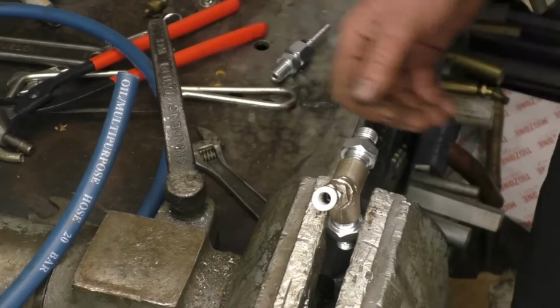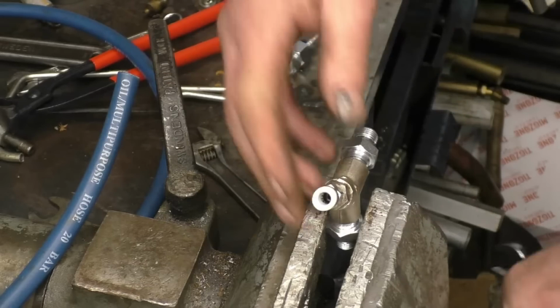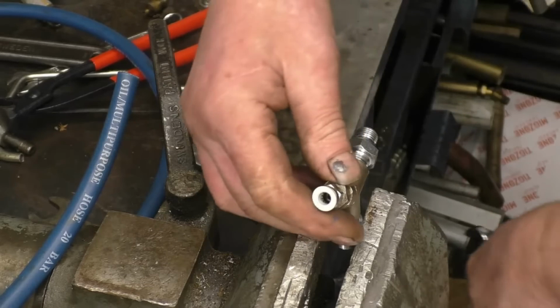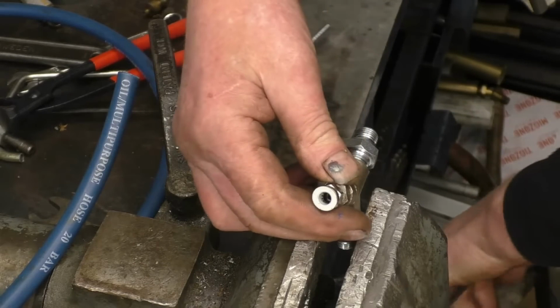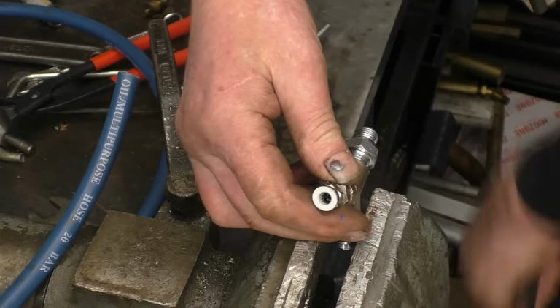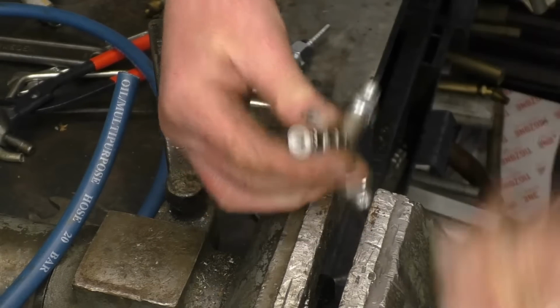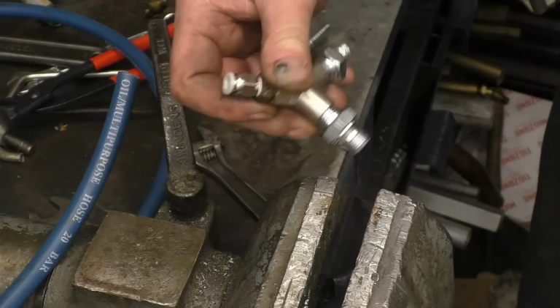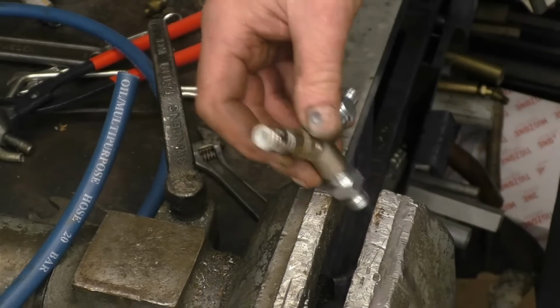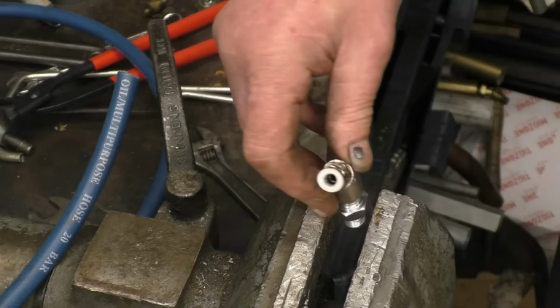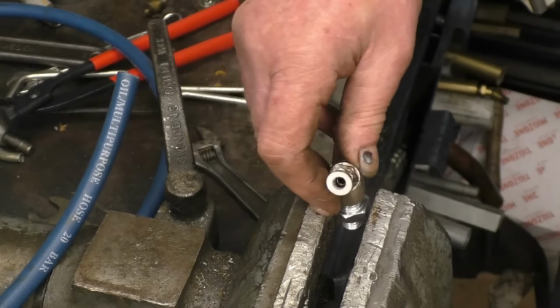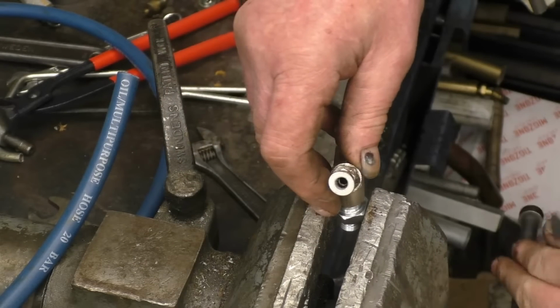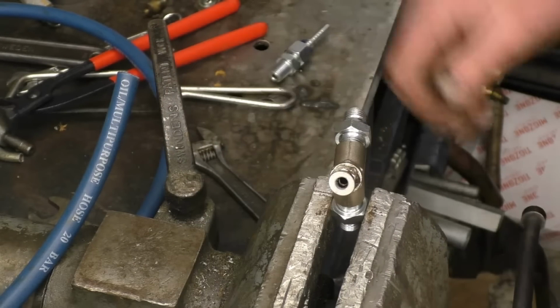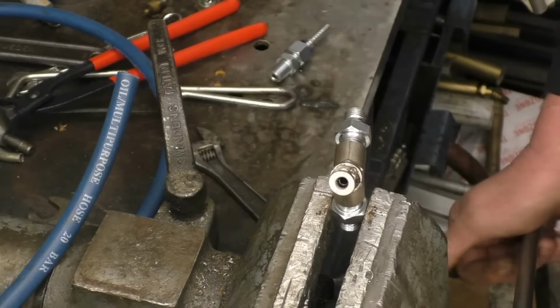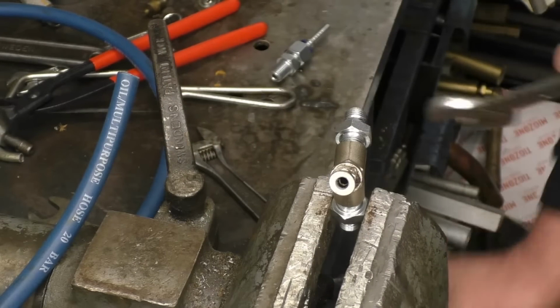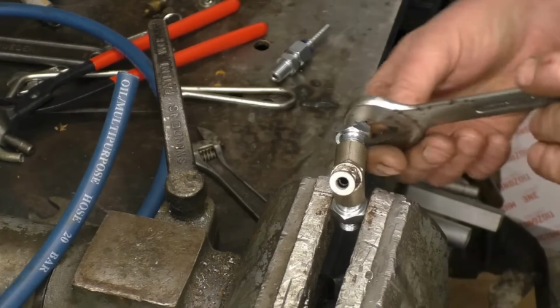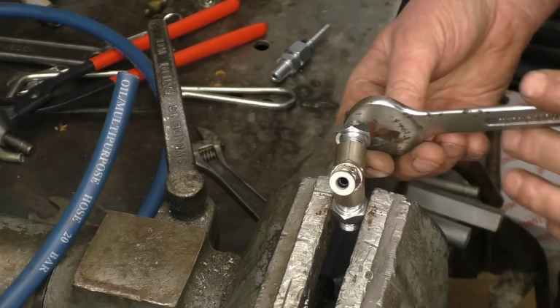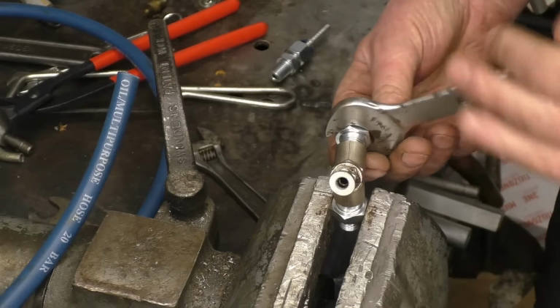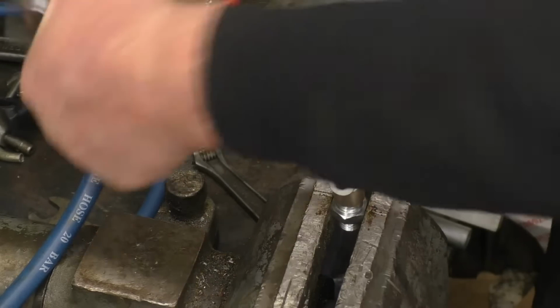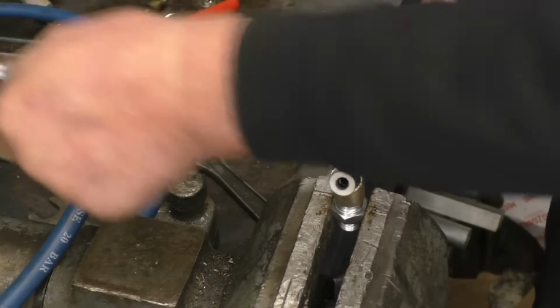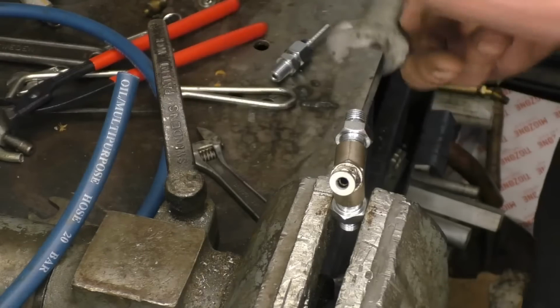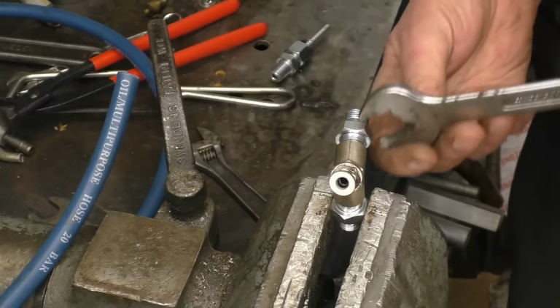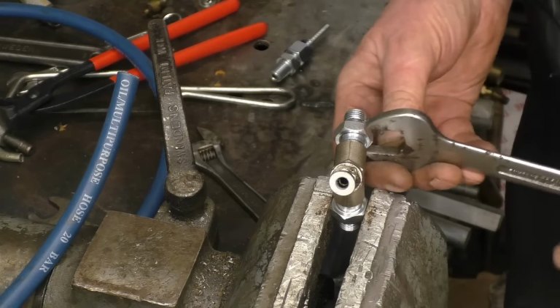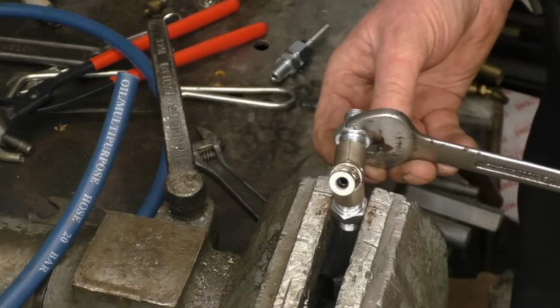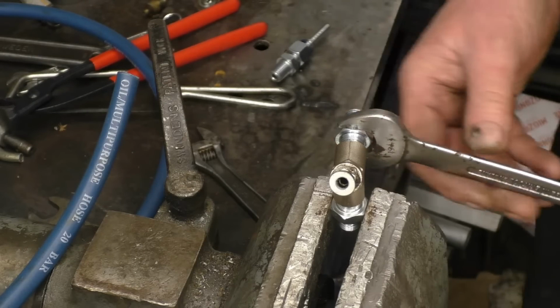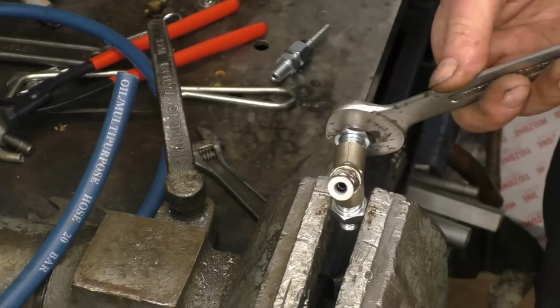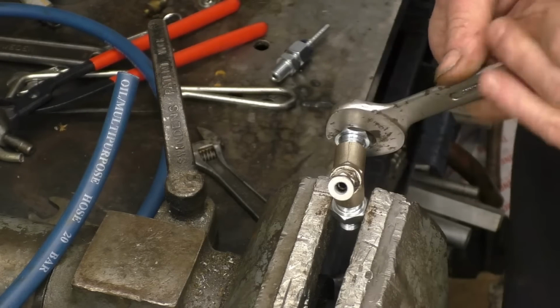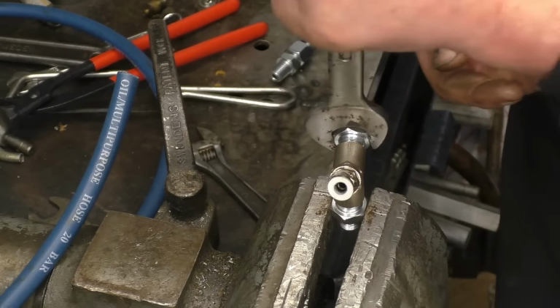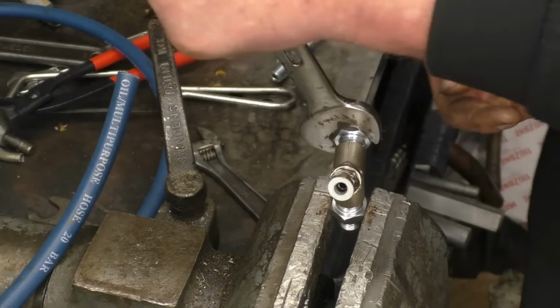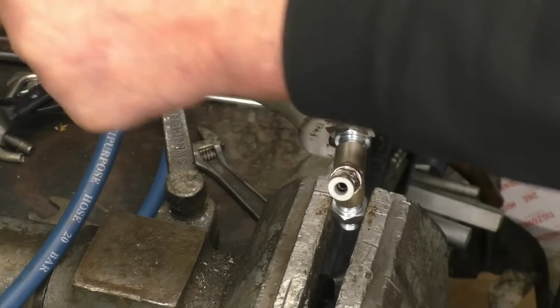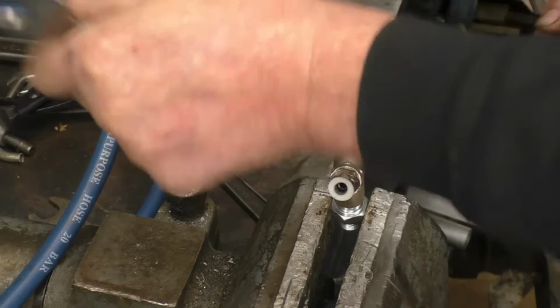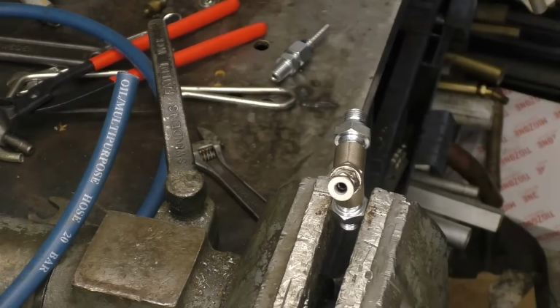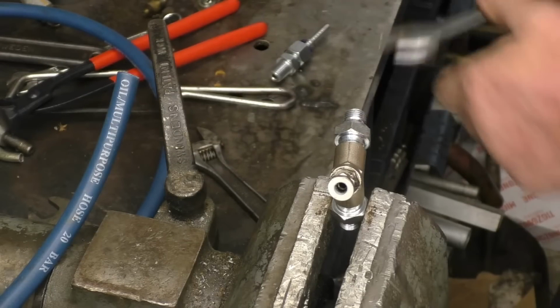Notice I'm using the spanner this time instead of the adjustables. I've got thousands of pounds of spanners at work and I still use the adjustables at home.